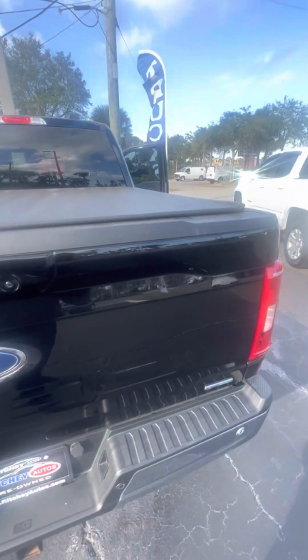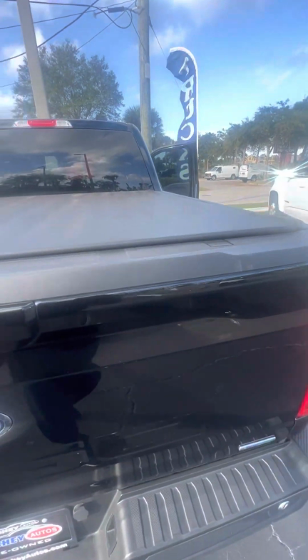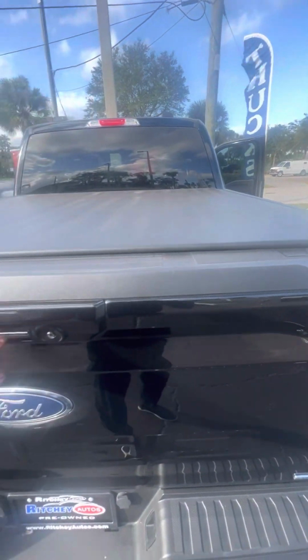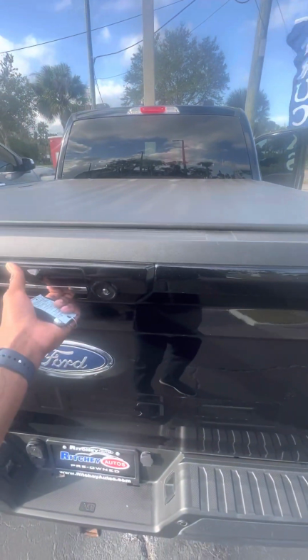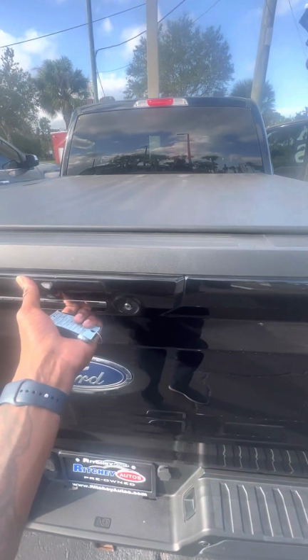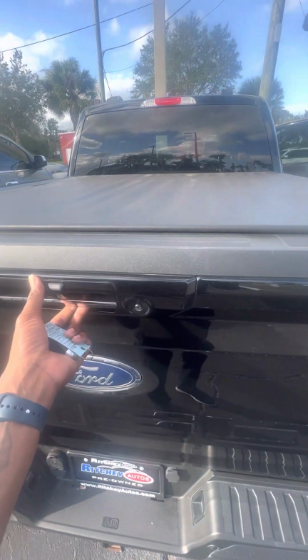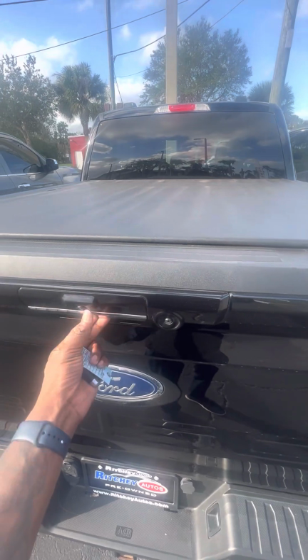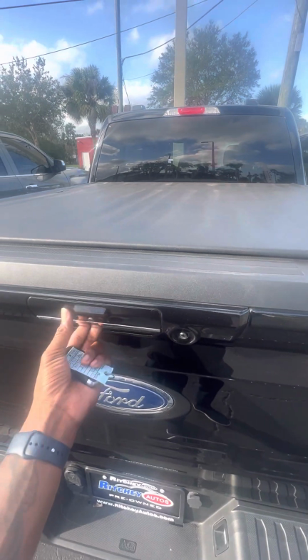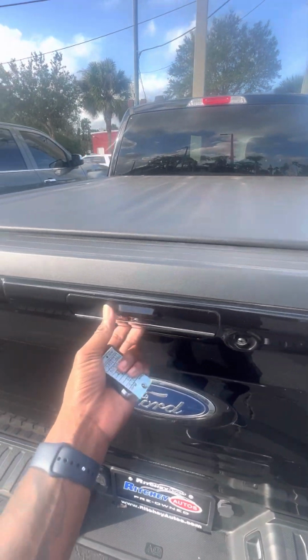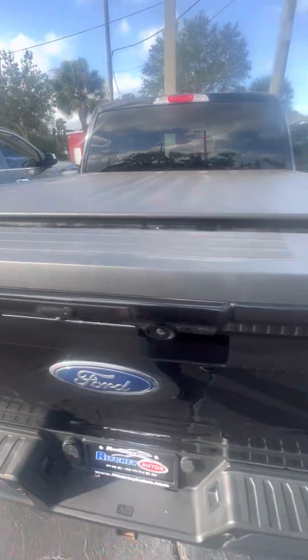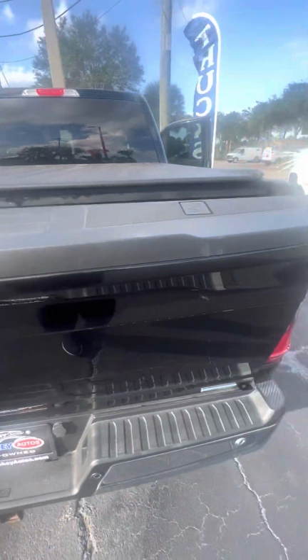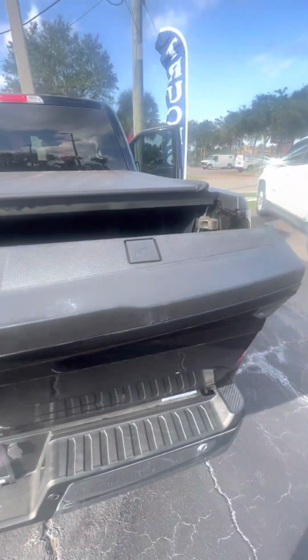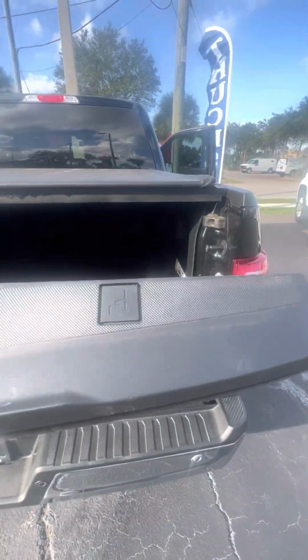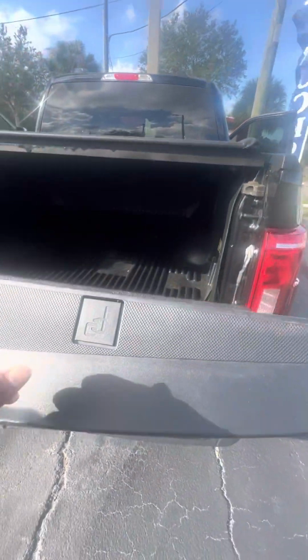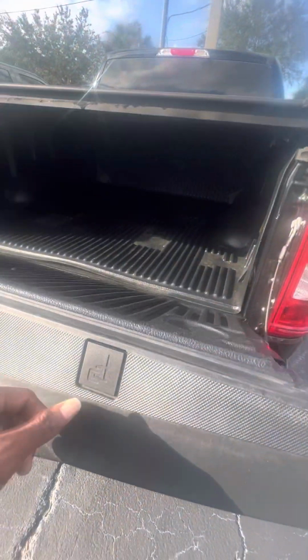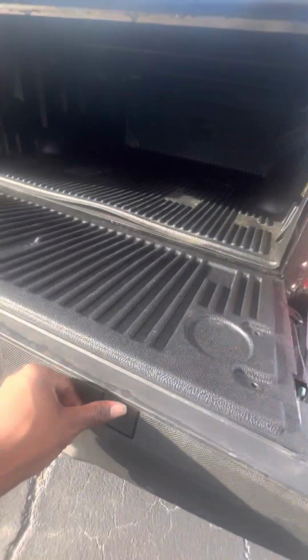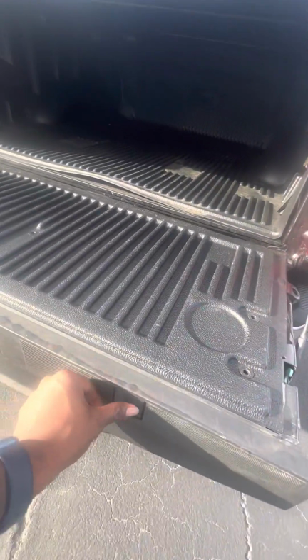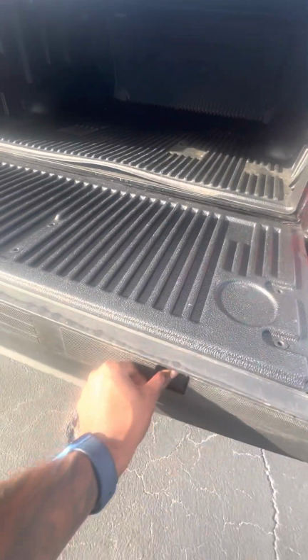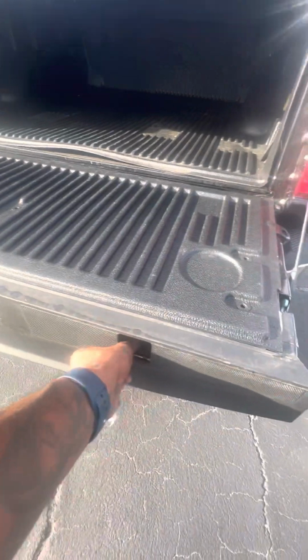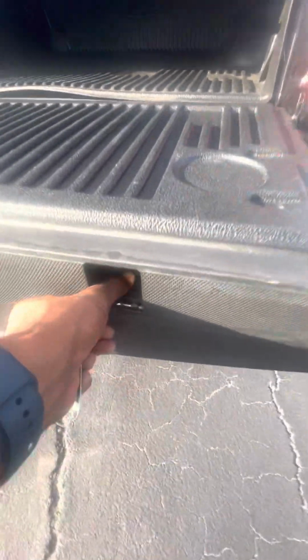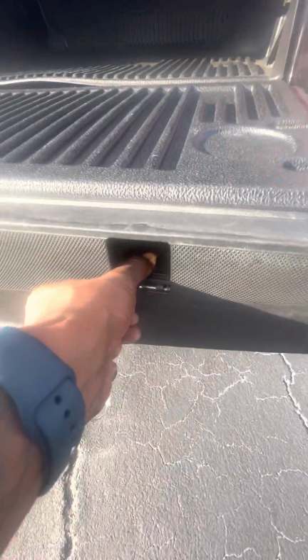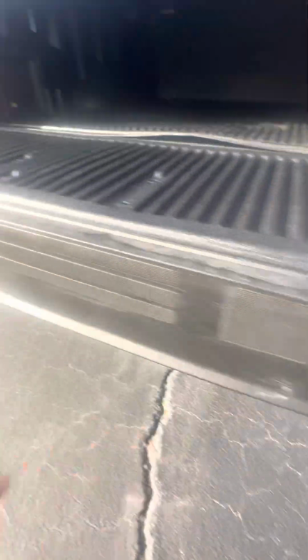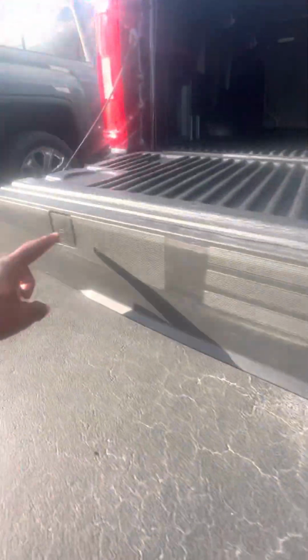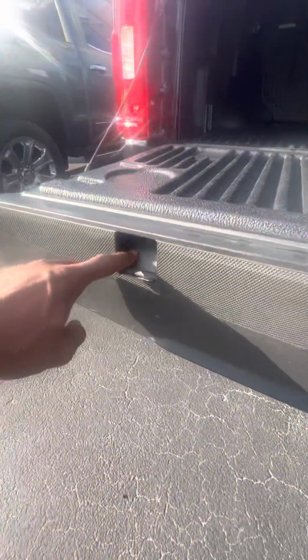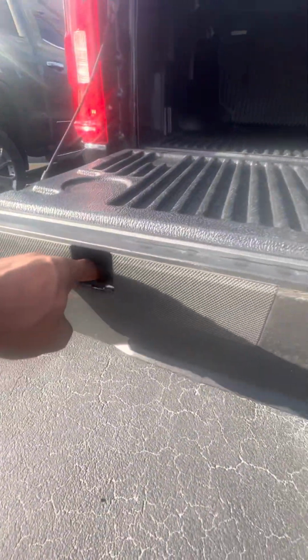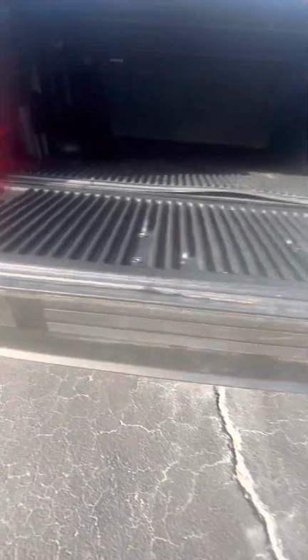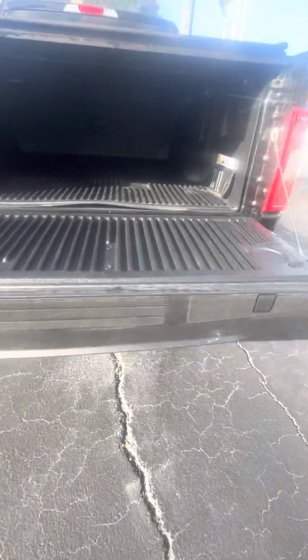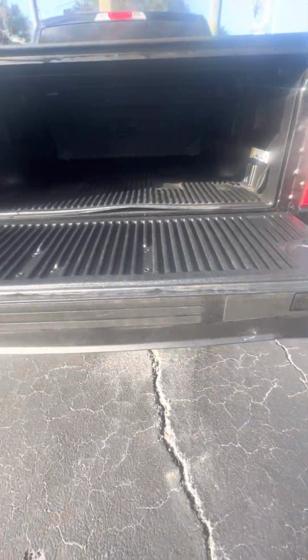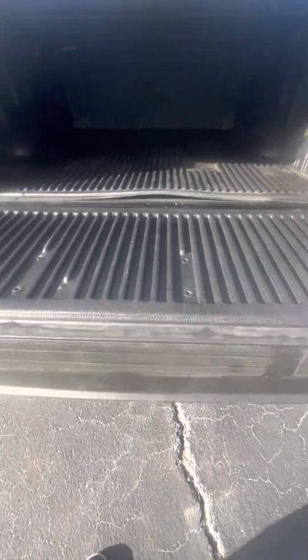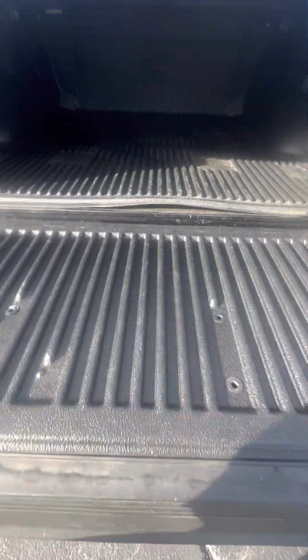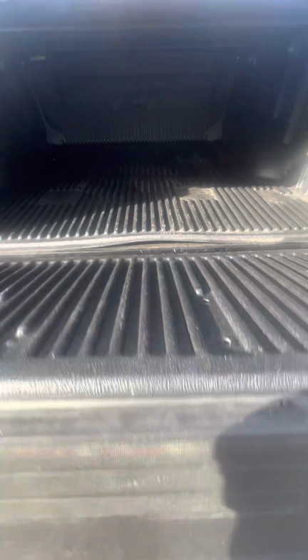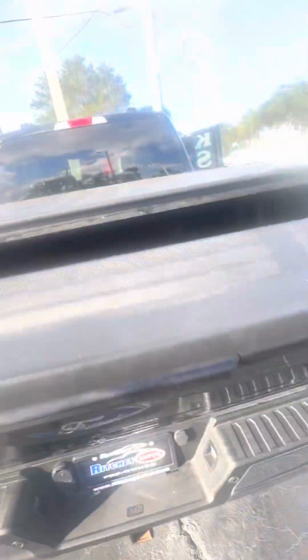You can also use the tailgate as a workspace — put something there, hold something, or make a bench. Beautiful truck.